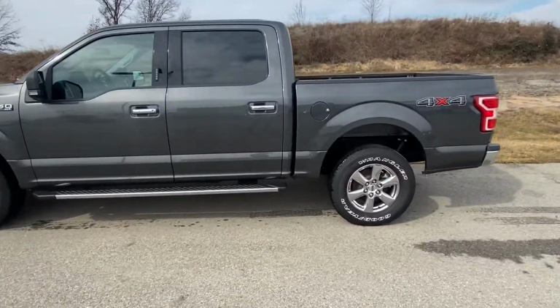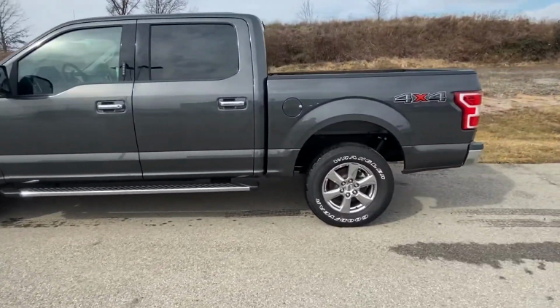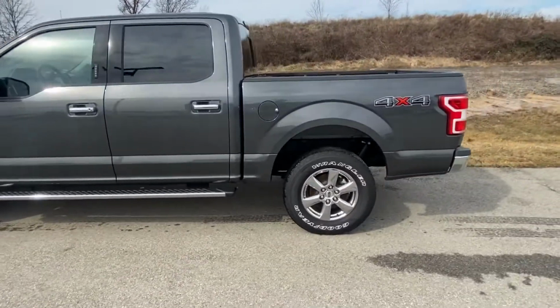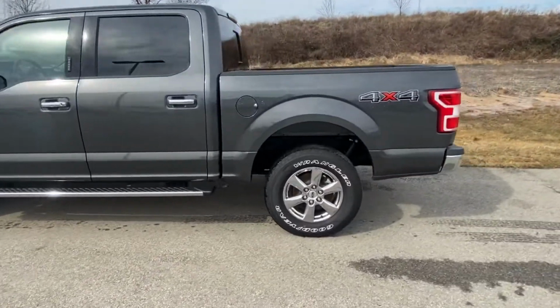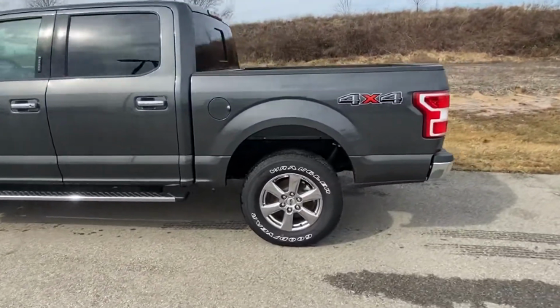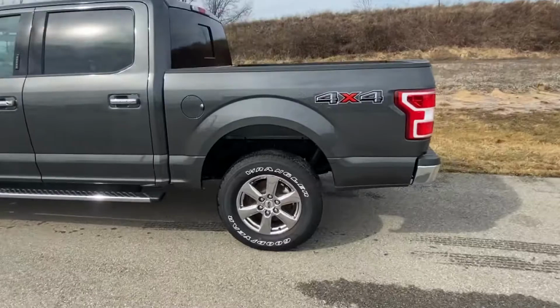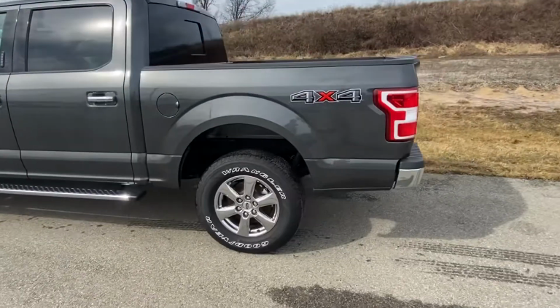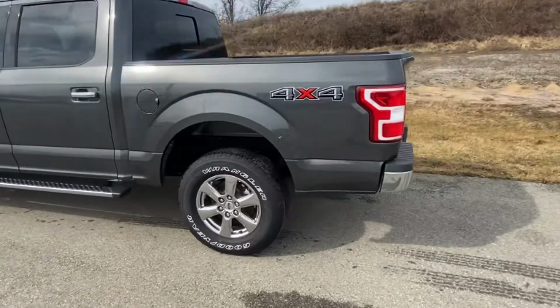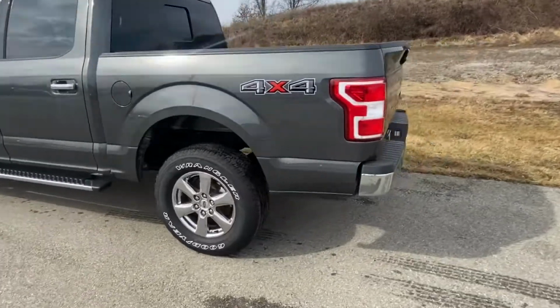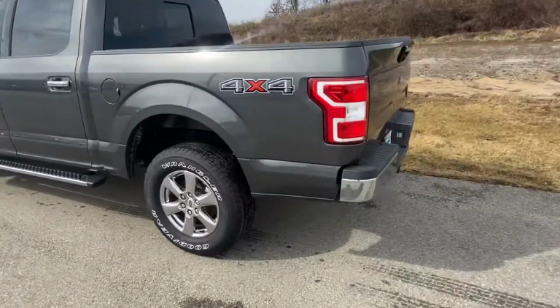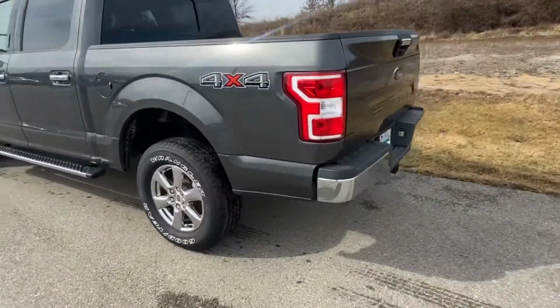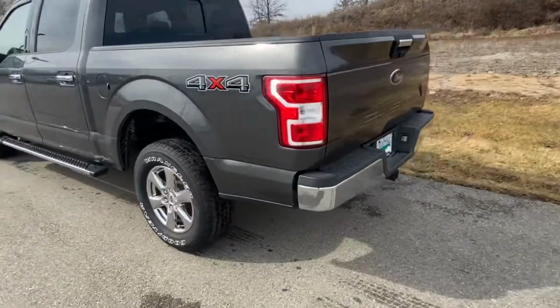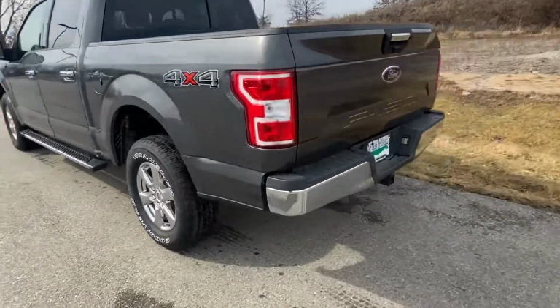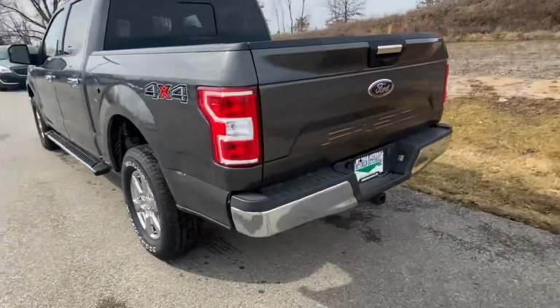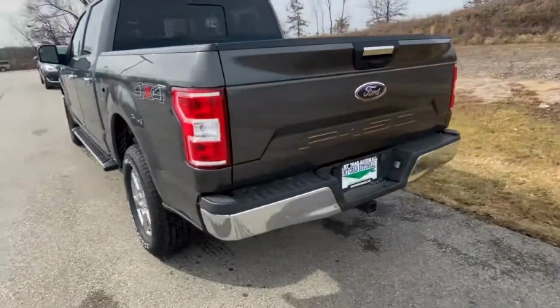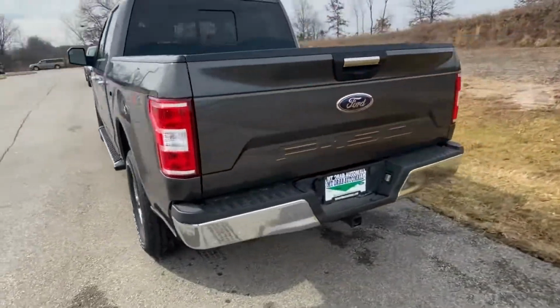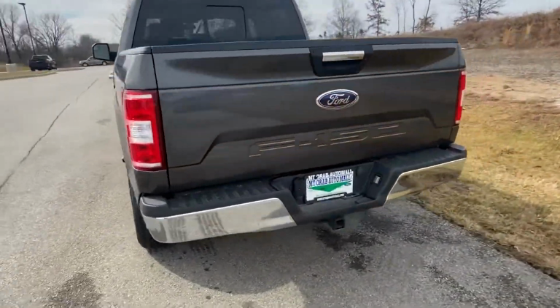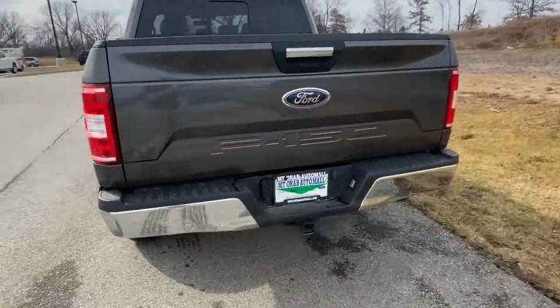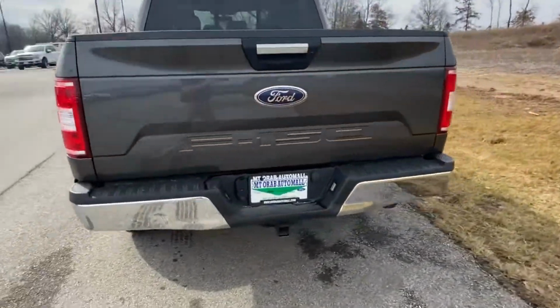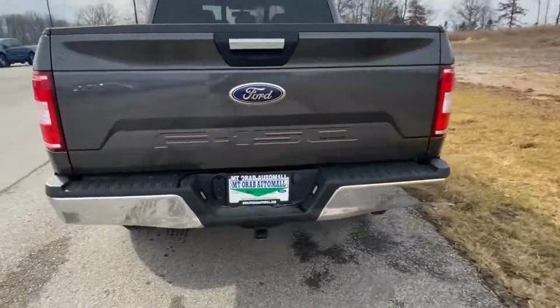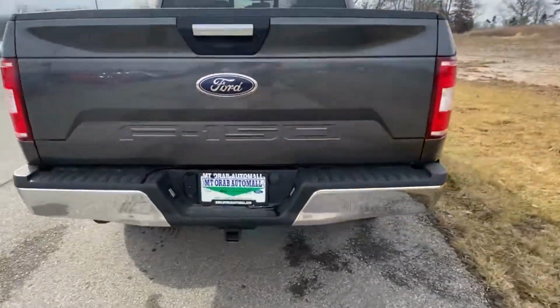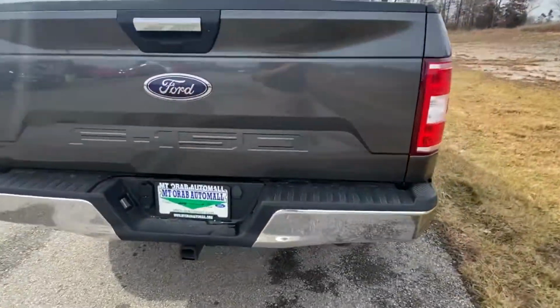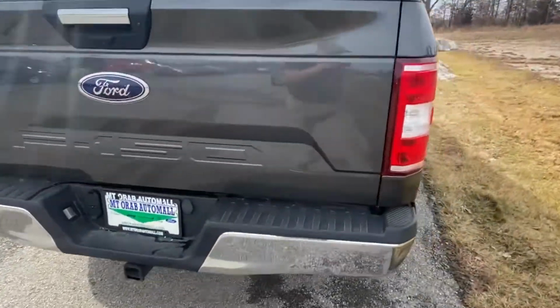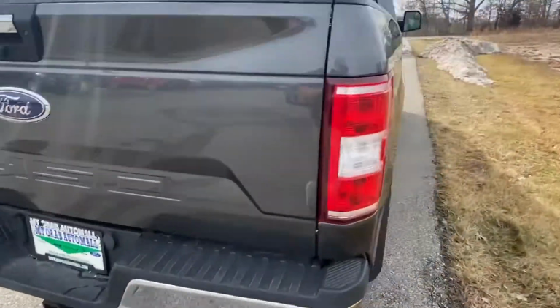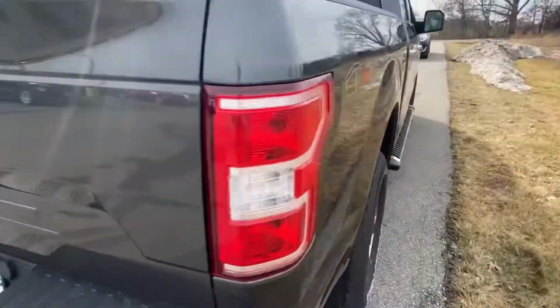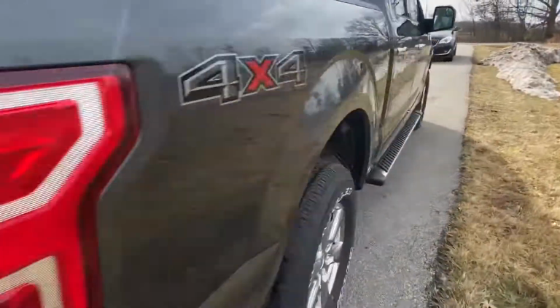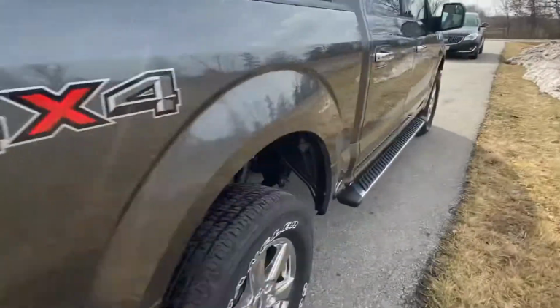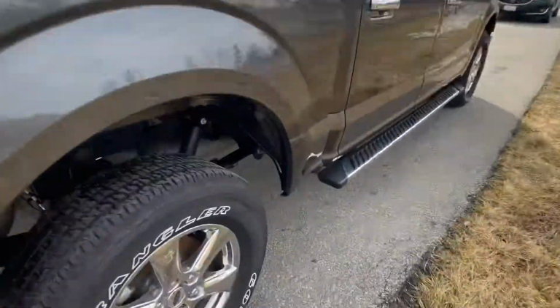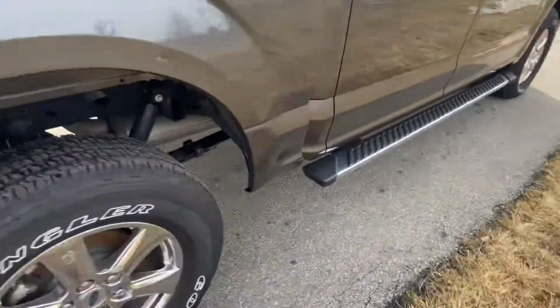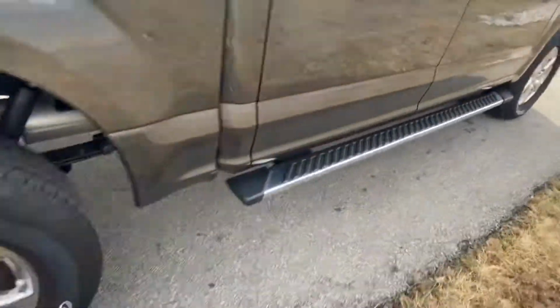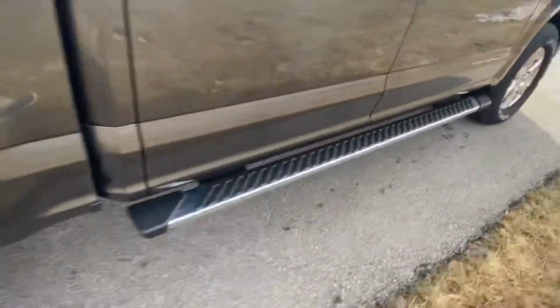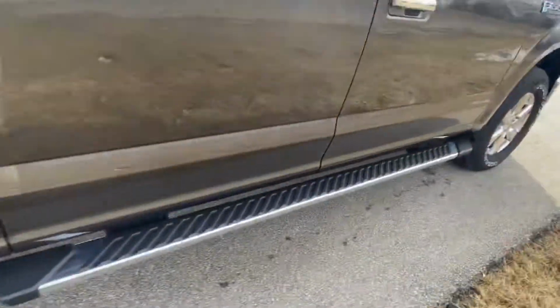Let's walk around to the other side. It comes with the chrome bumper with the chrome appearance package as well, and the chrome running boards.